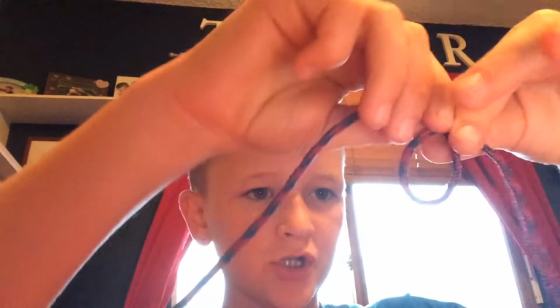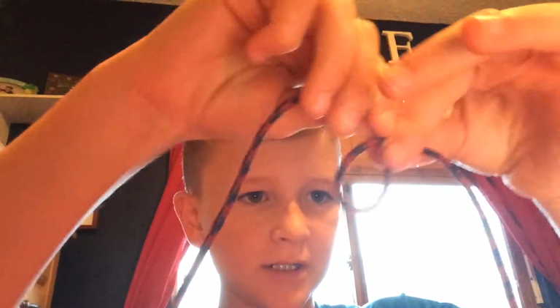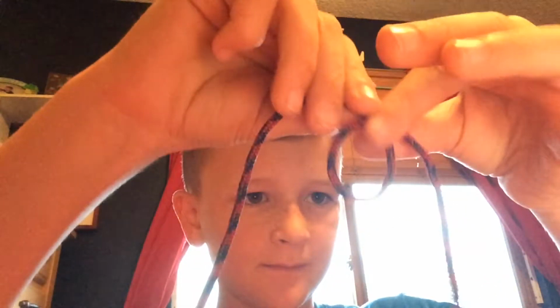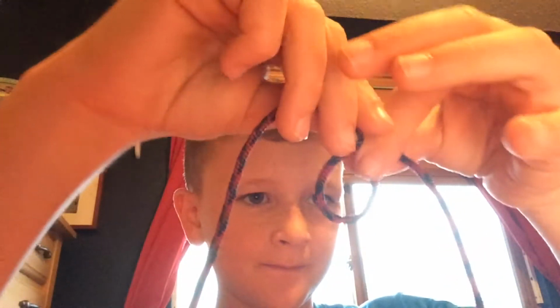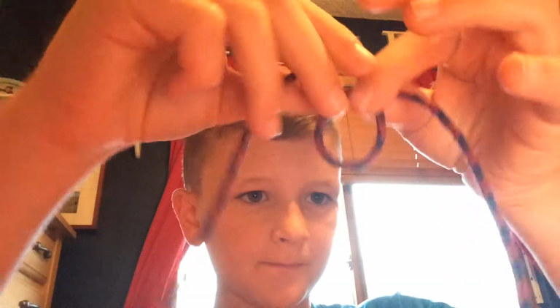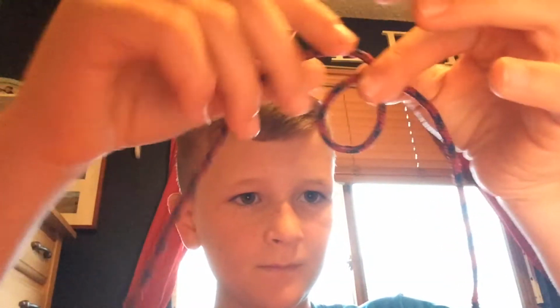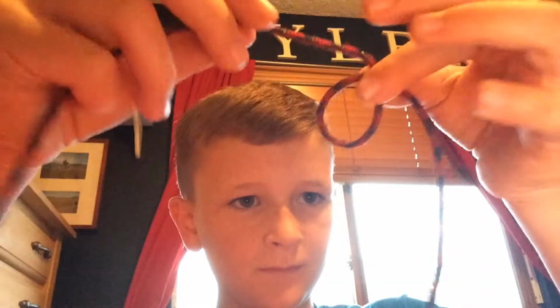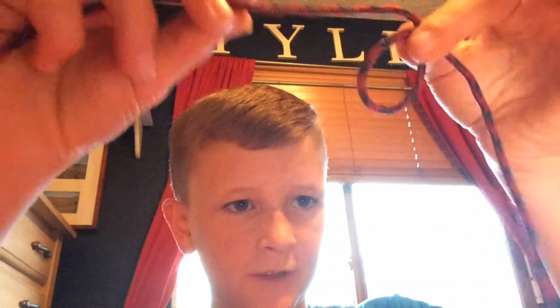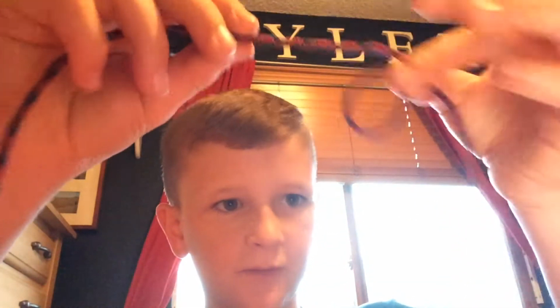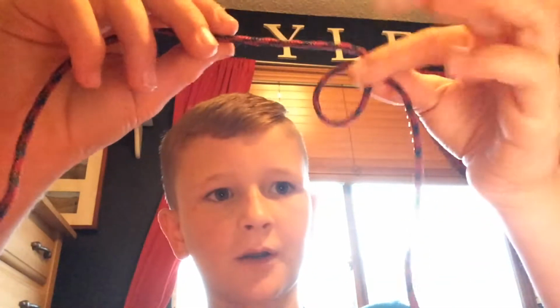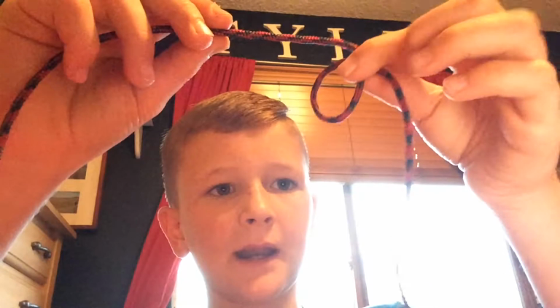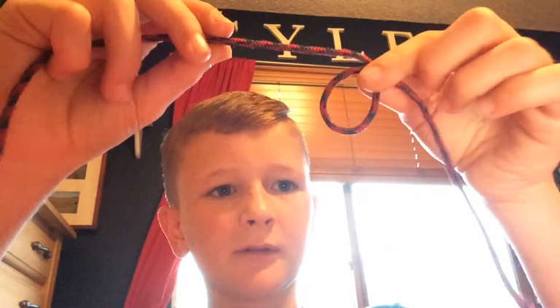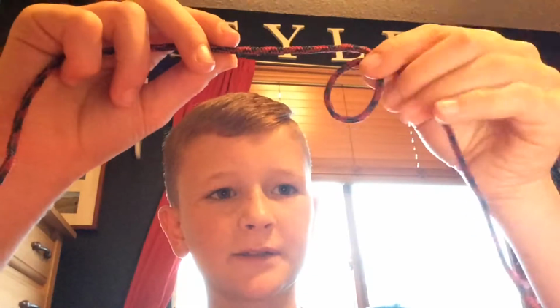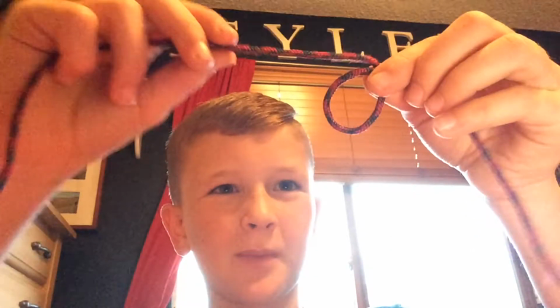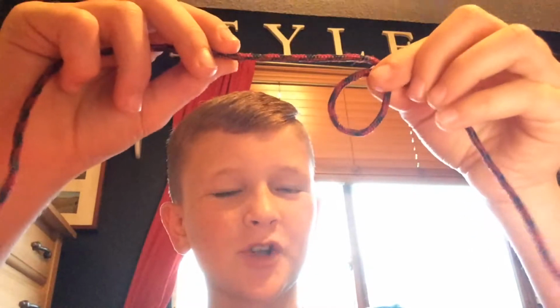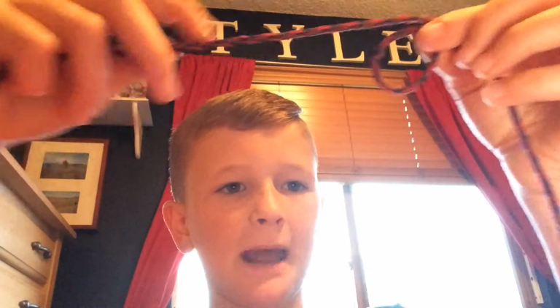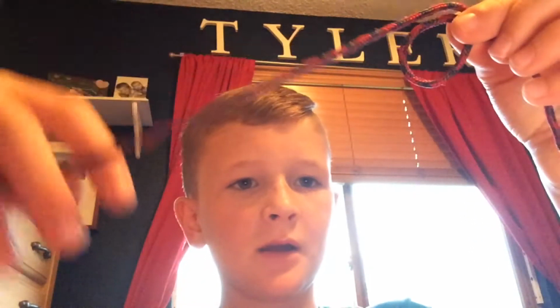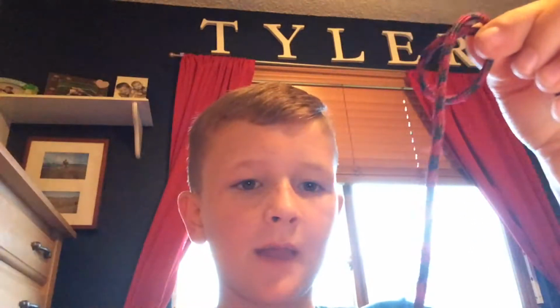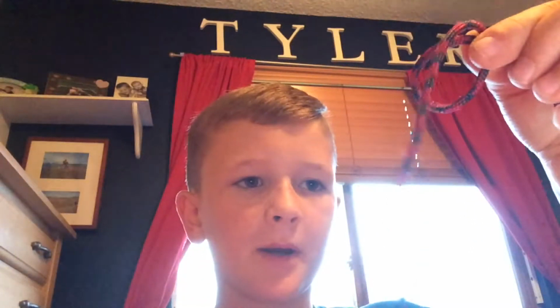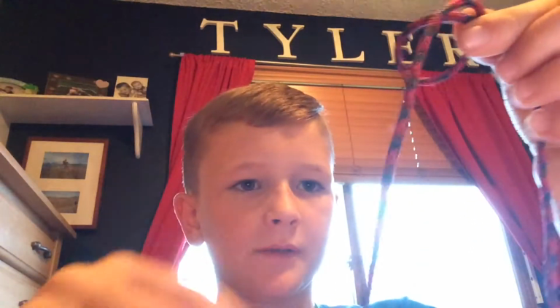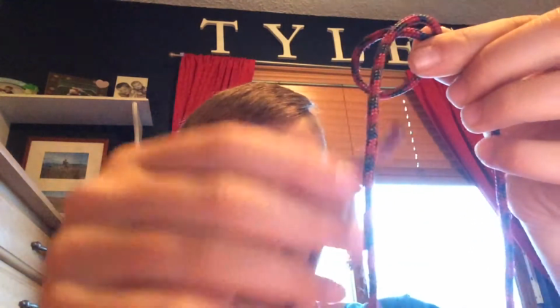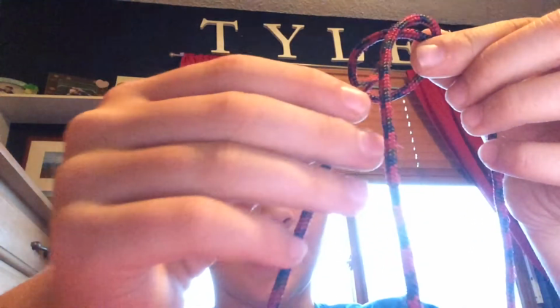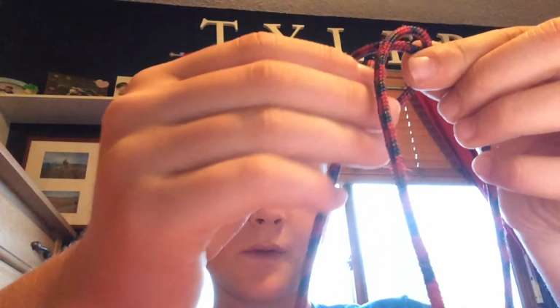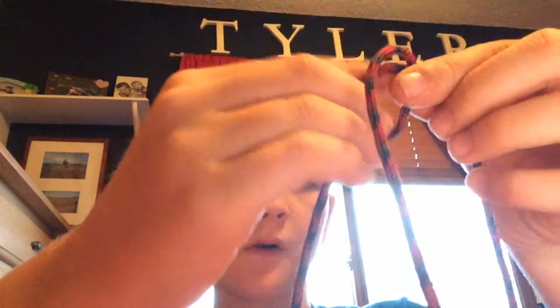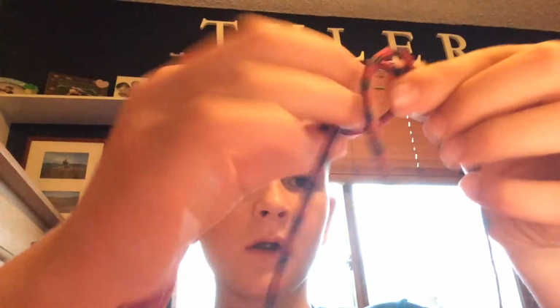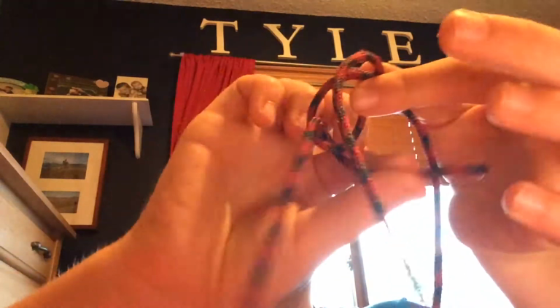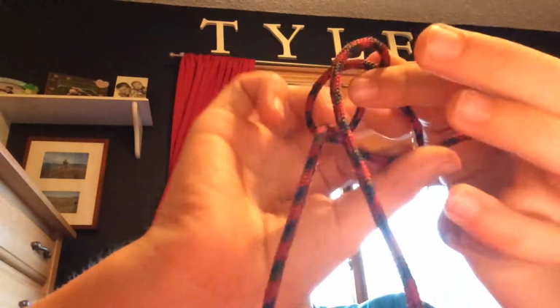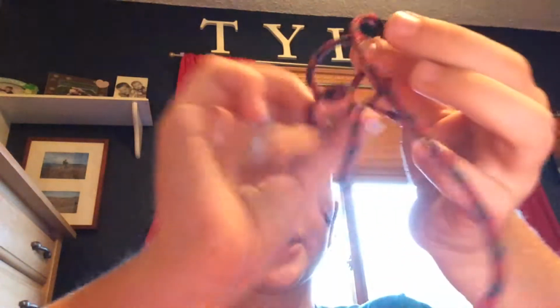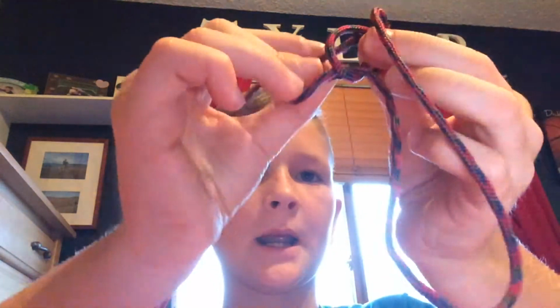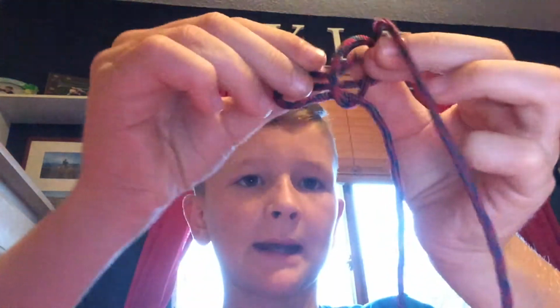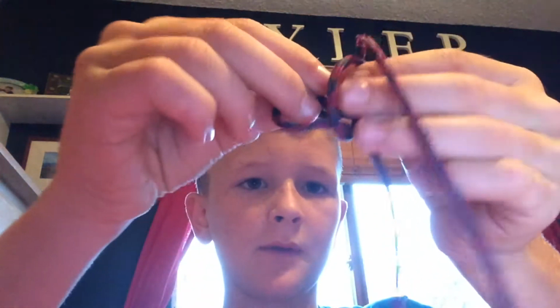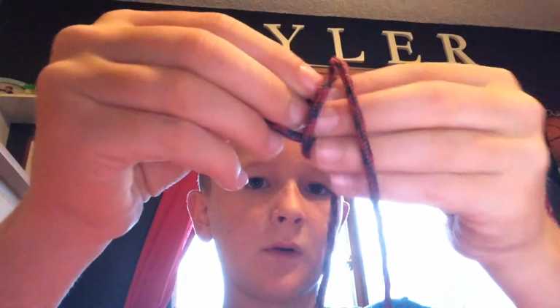Pinching it. On the camera it looks like it's in front but it's actually in back. And then the bunny goes out the hole, around the tree, back down the hole.